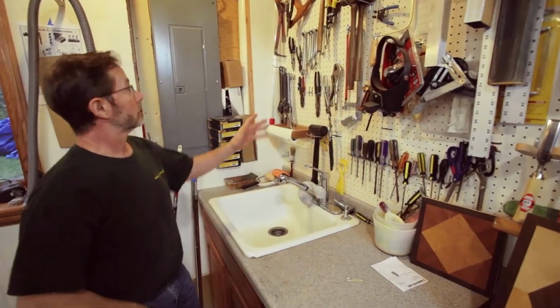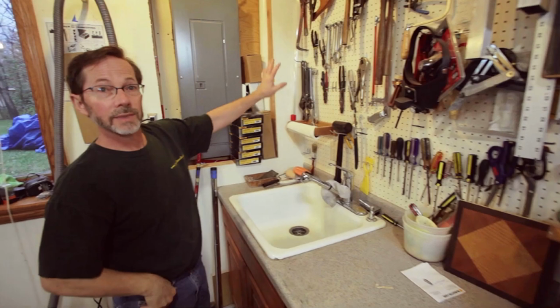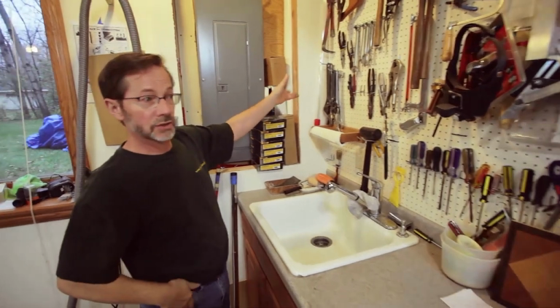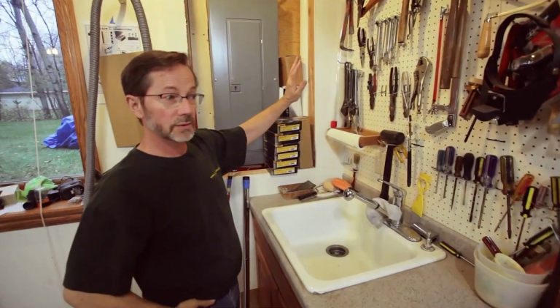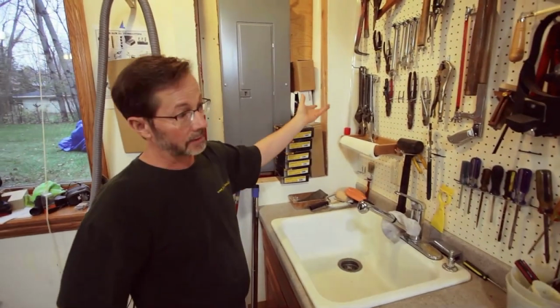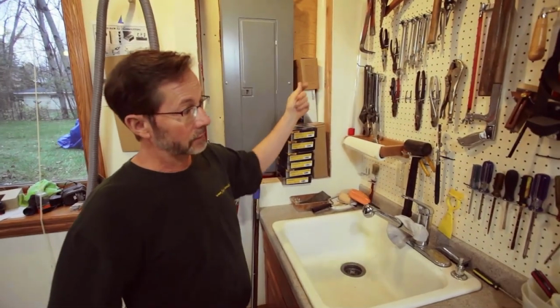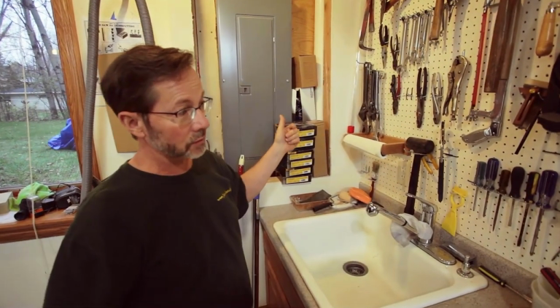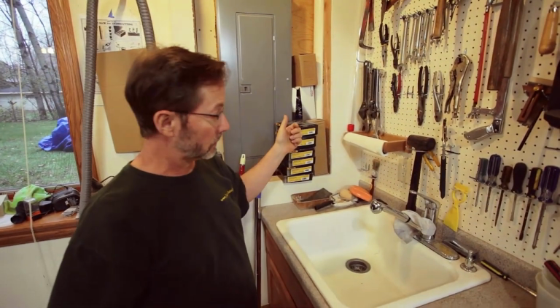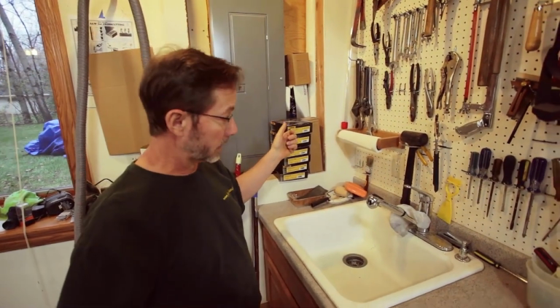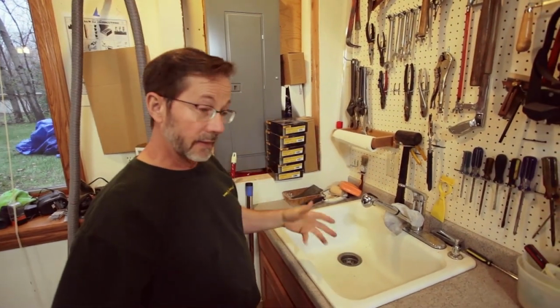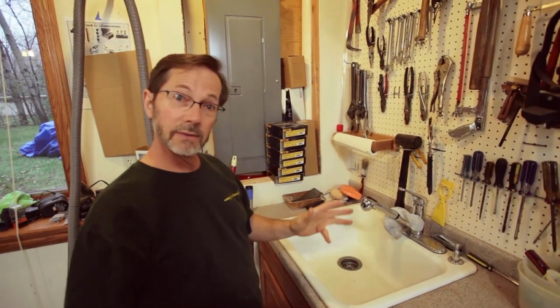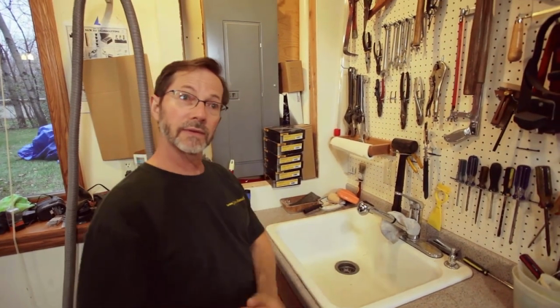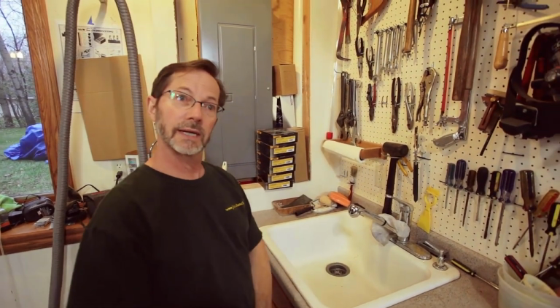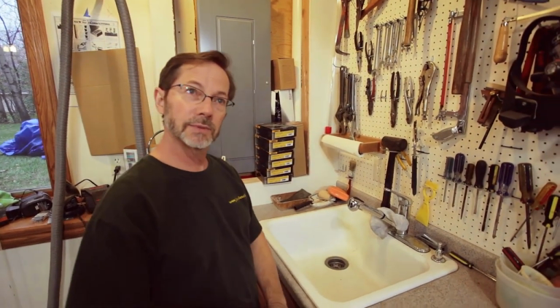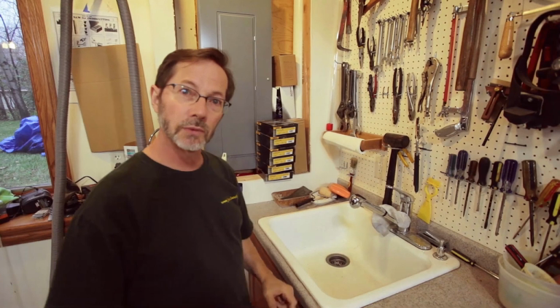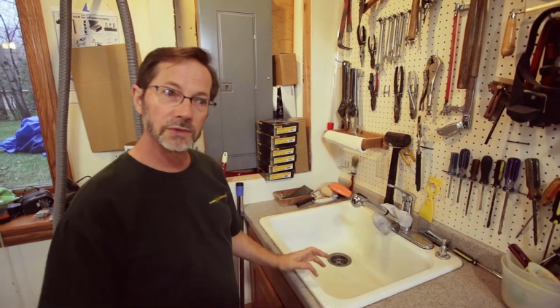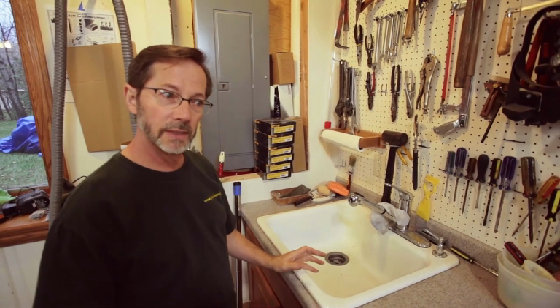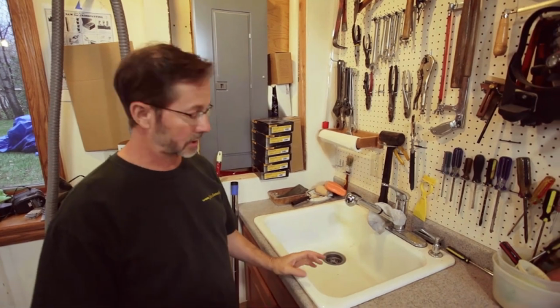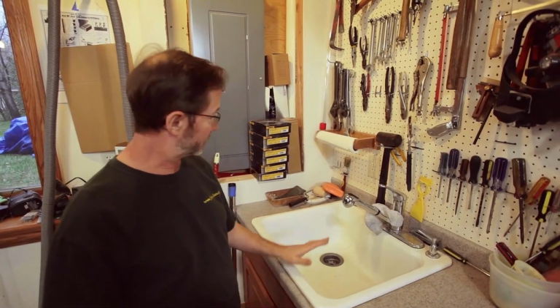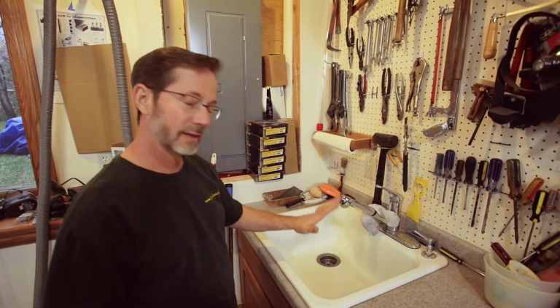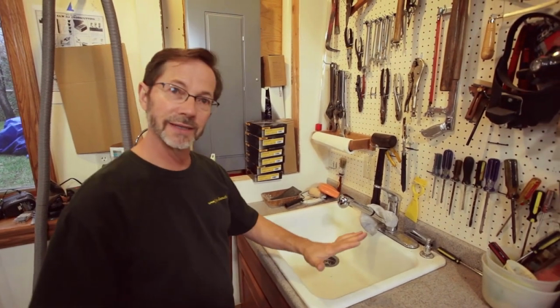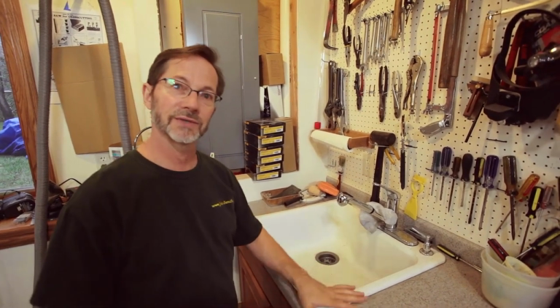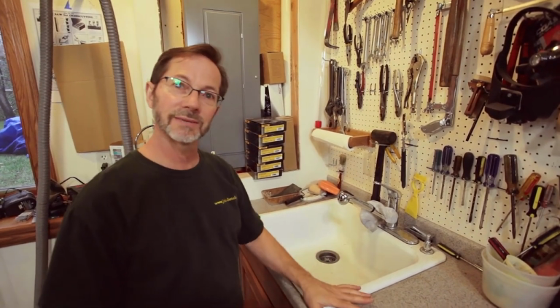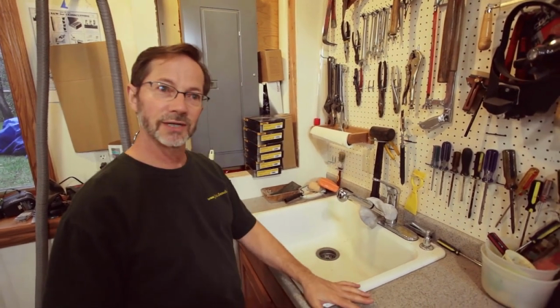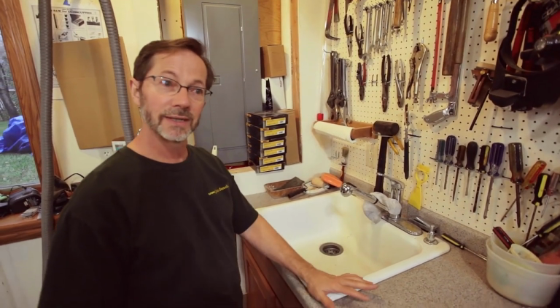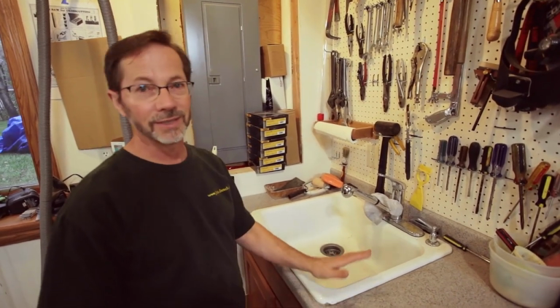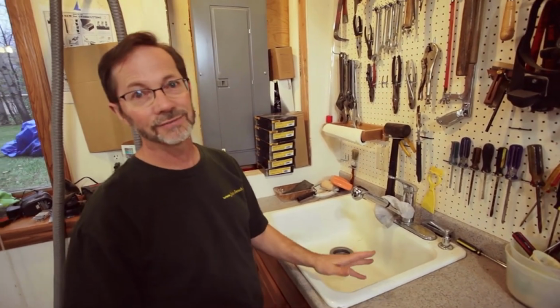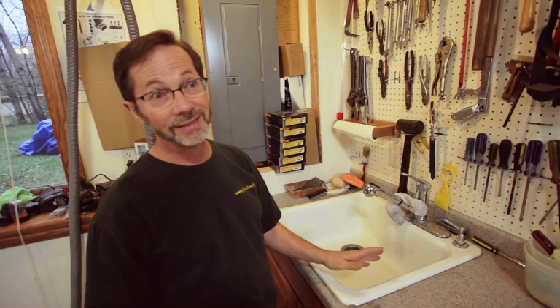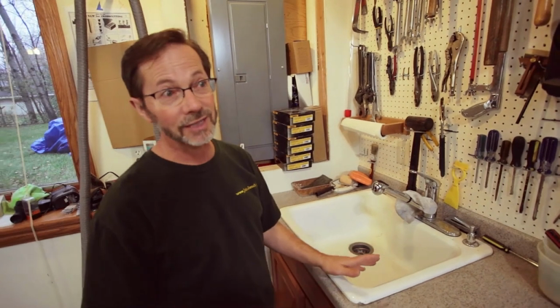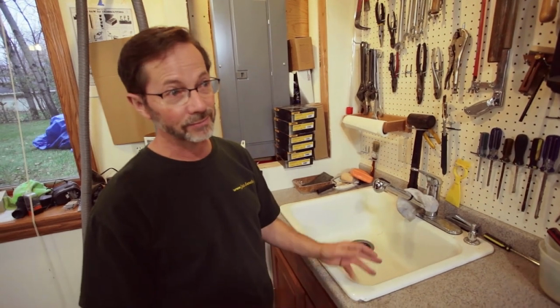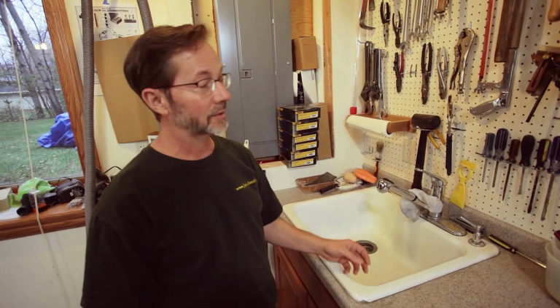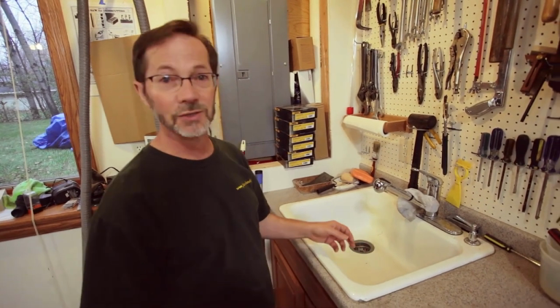Regular mechanics tools — you have to use those once in a while. And one of the things I am absolutely most fortunate about is to have a sink. Finally I have a sink in my shop. Not many guys have a sink in their shop, and believe me, it's great.